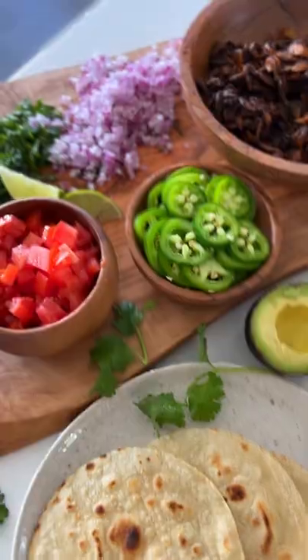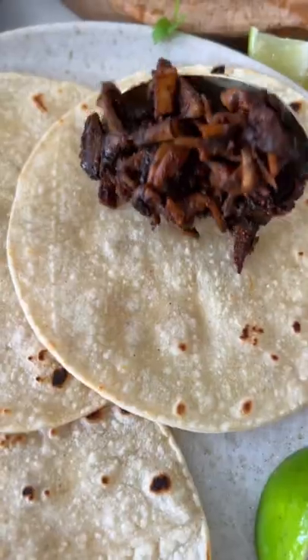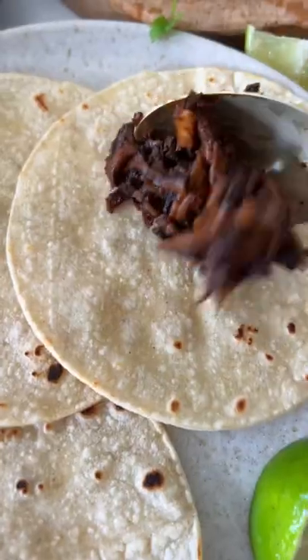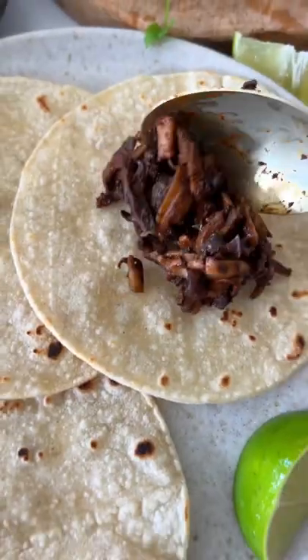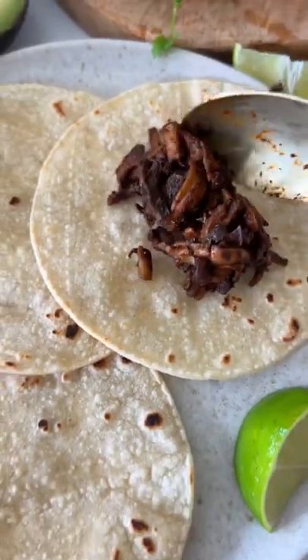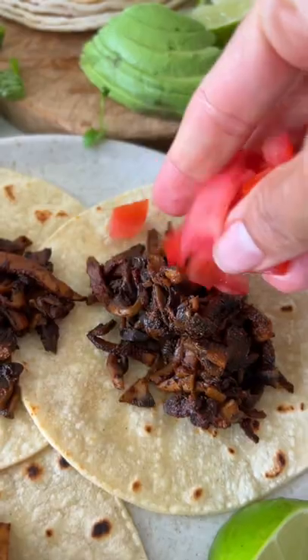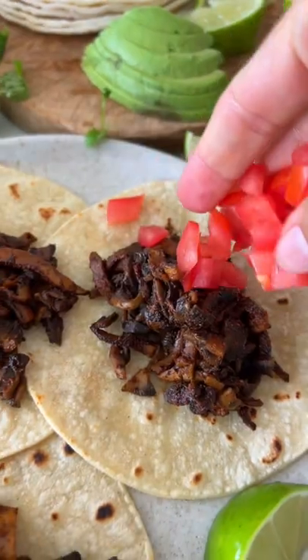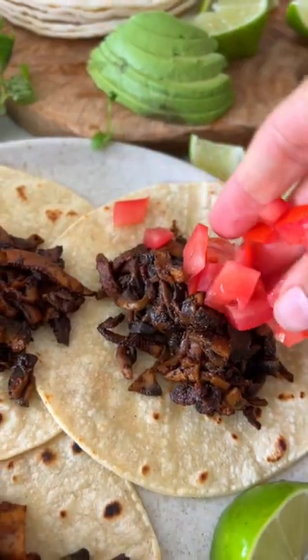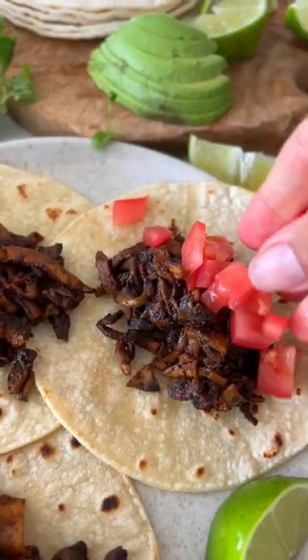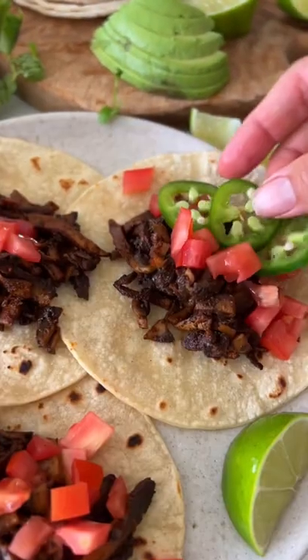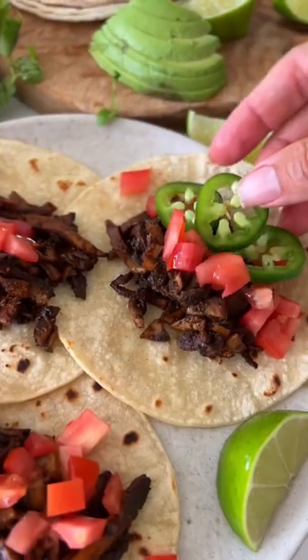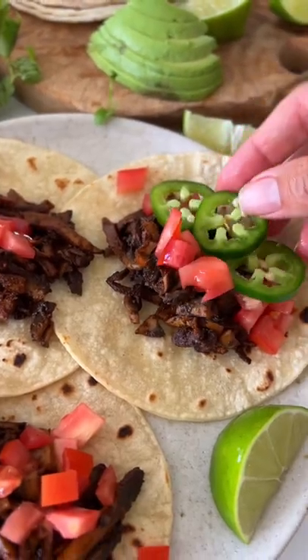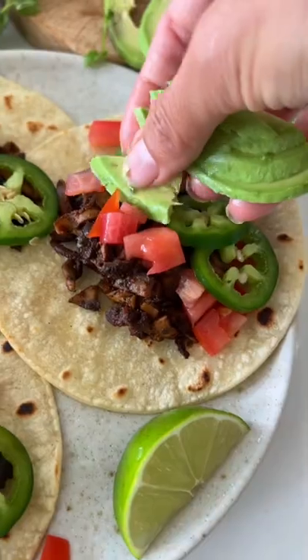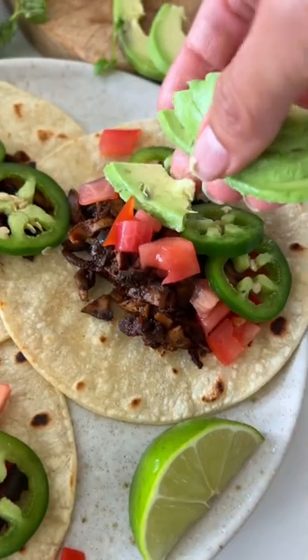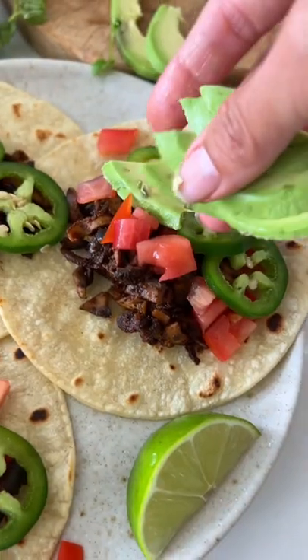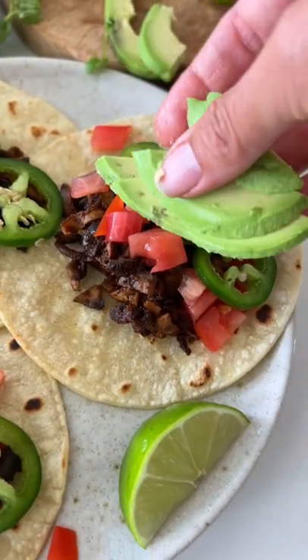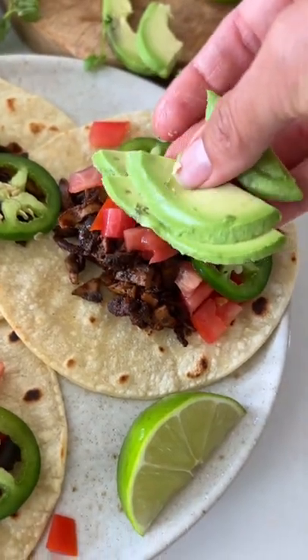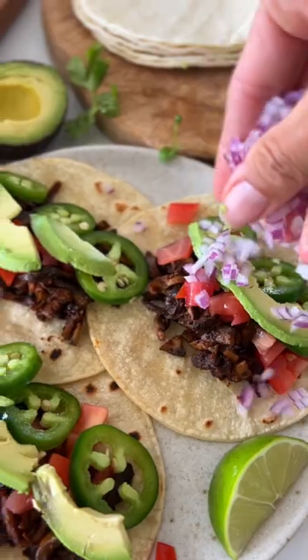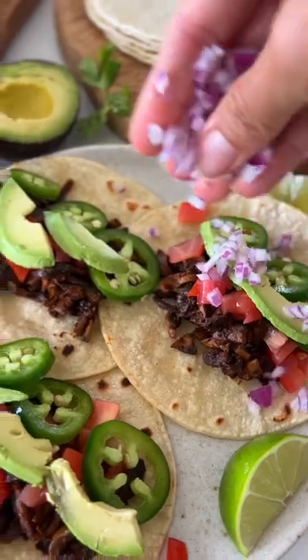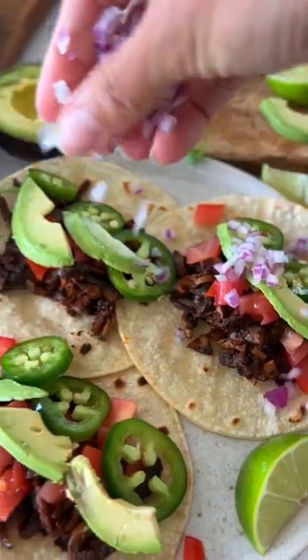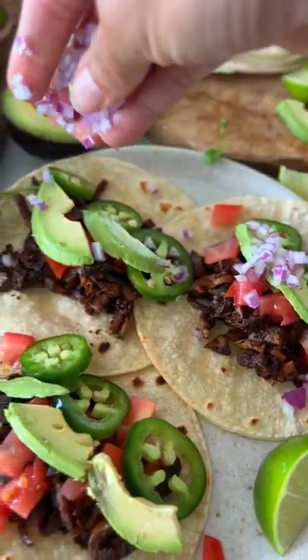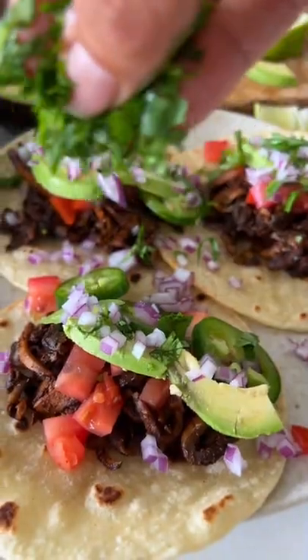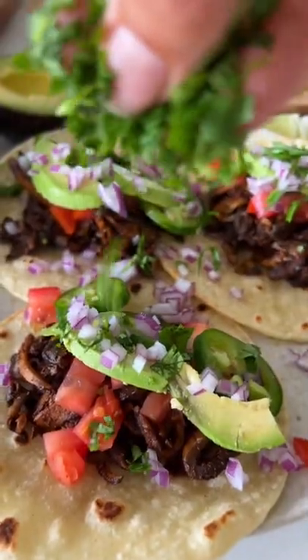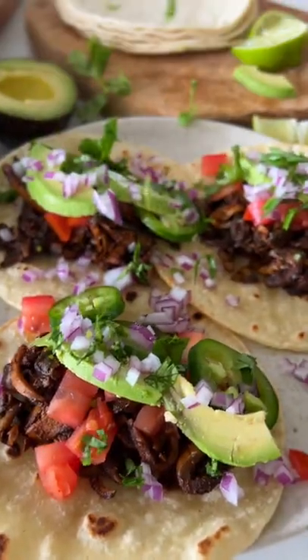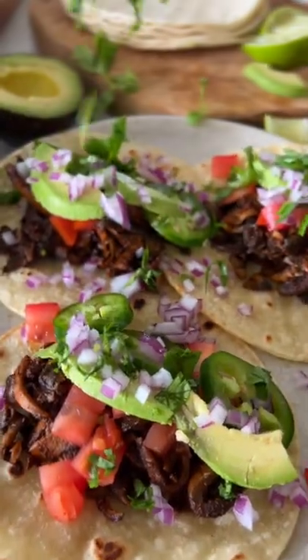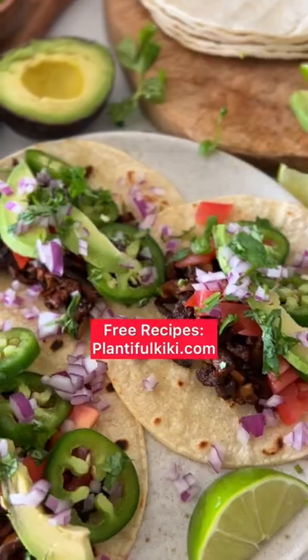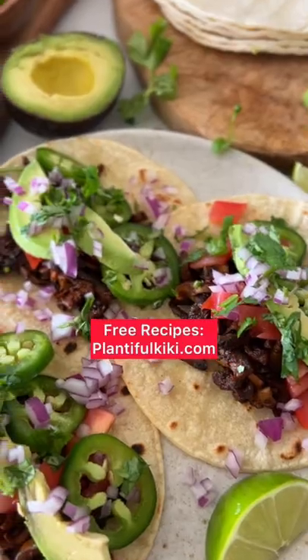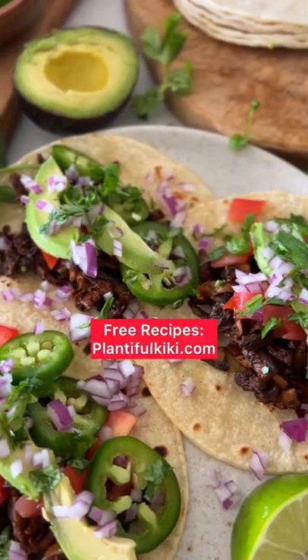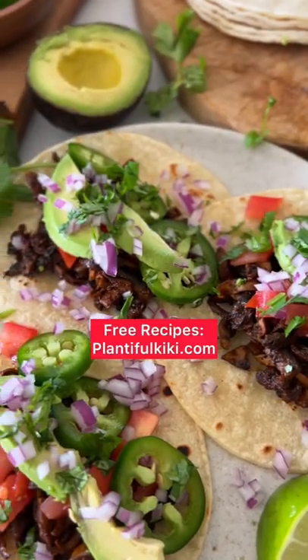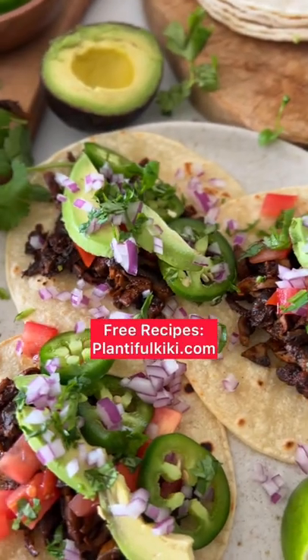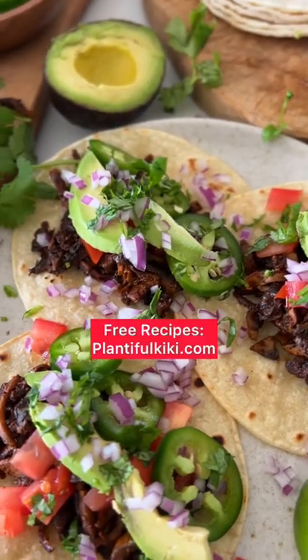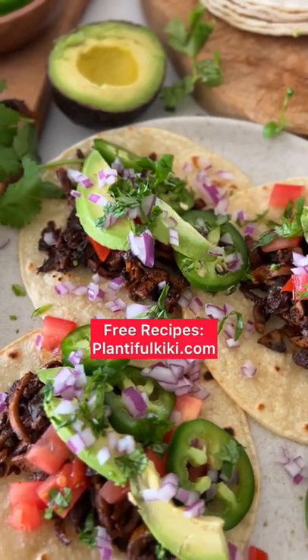I love adding all of my favorite toppings. I like tomato, jalapeños, avocado, some red onion, some cilantro, and some lime.